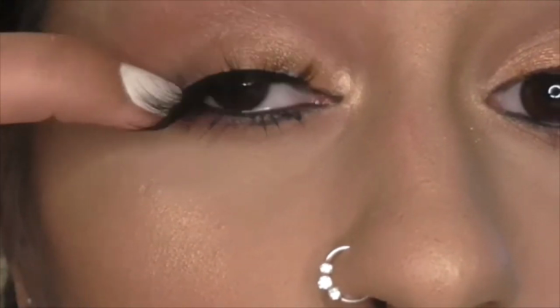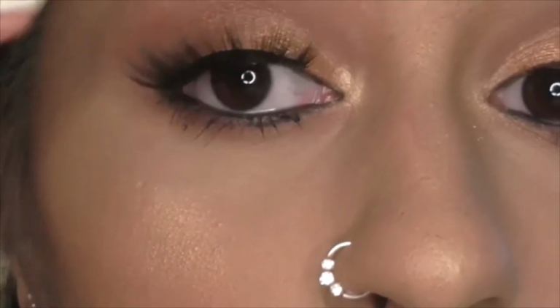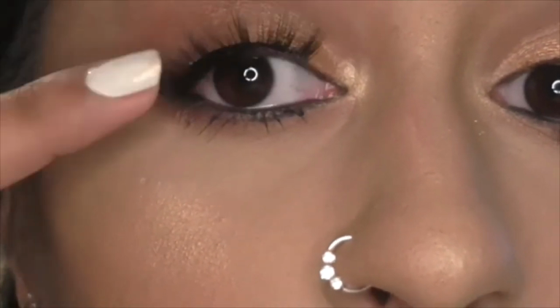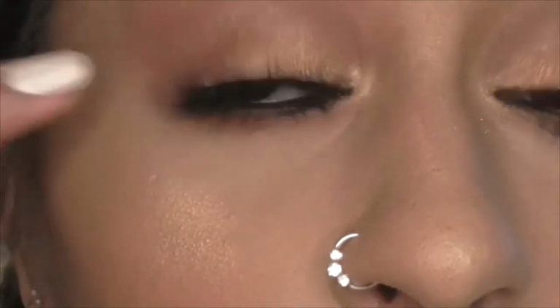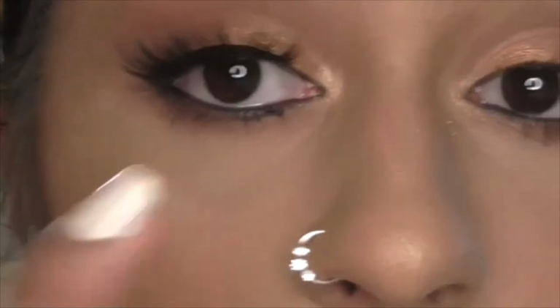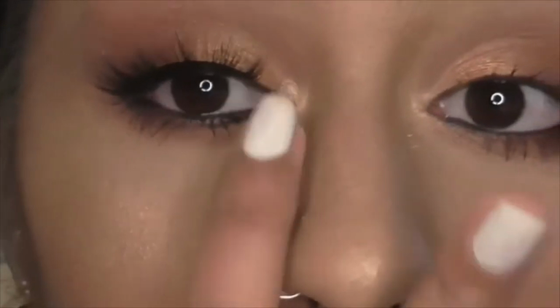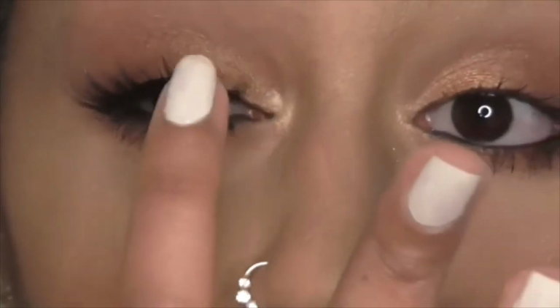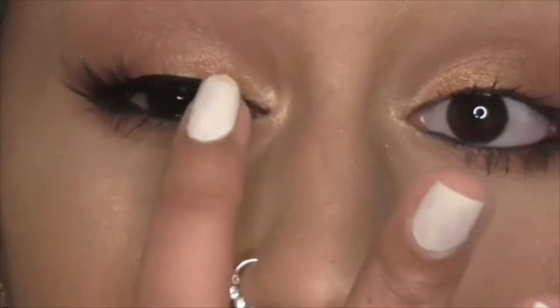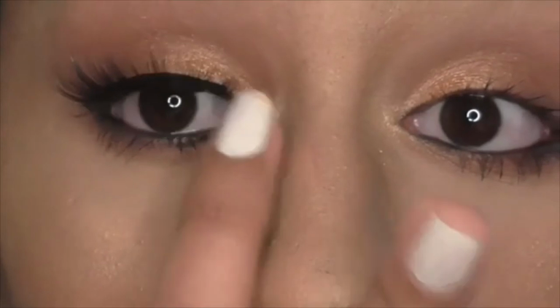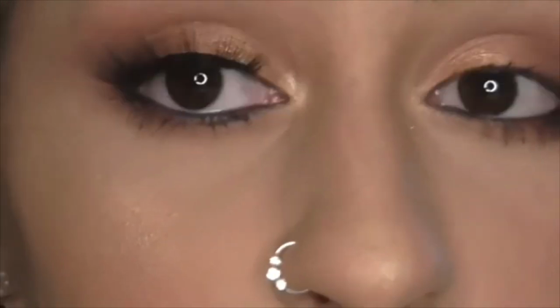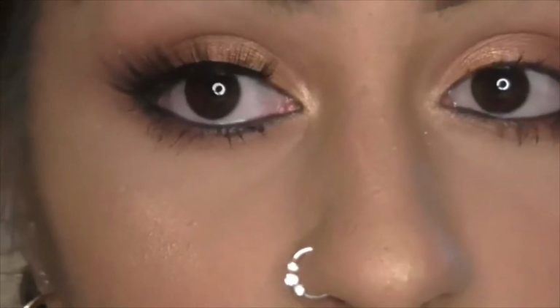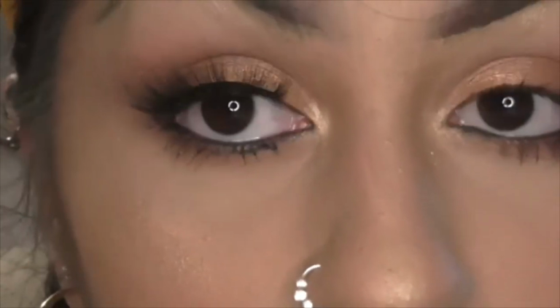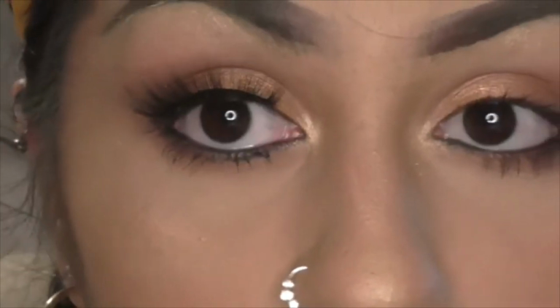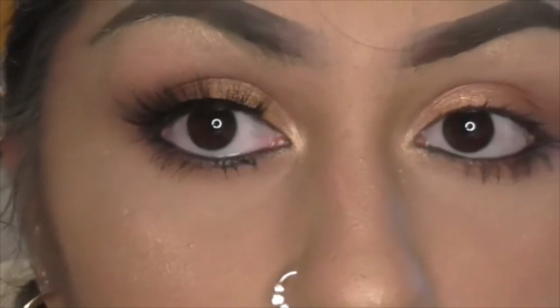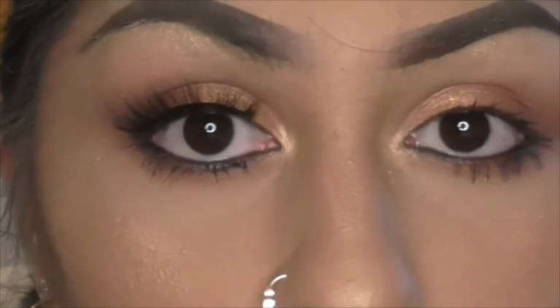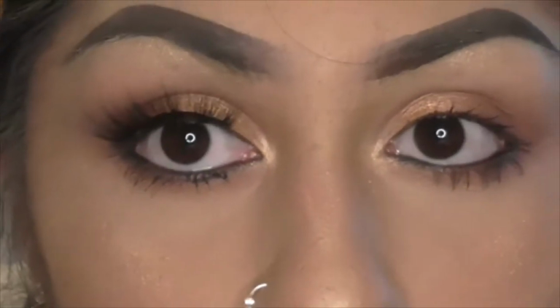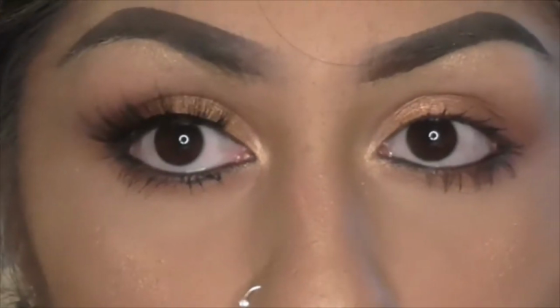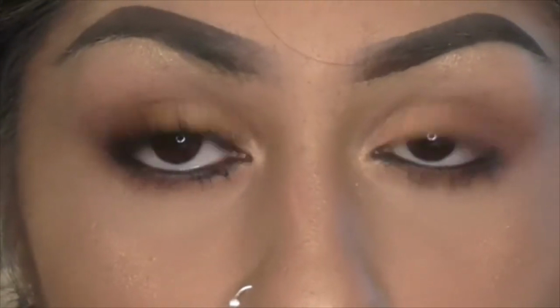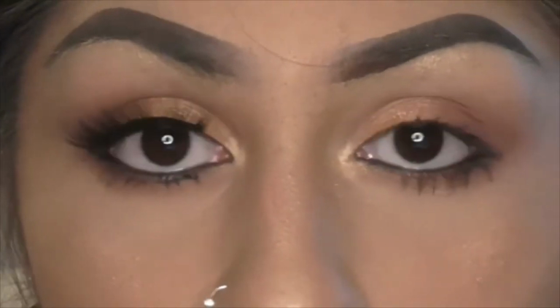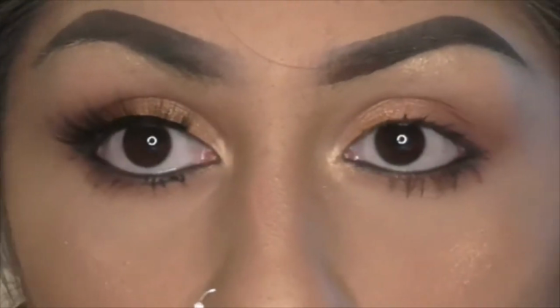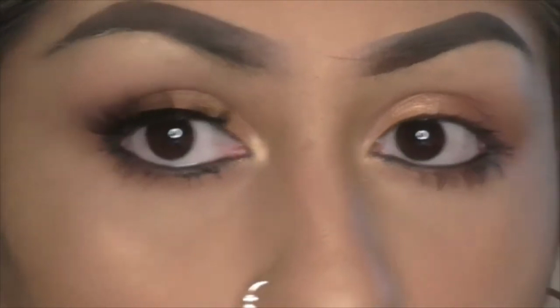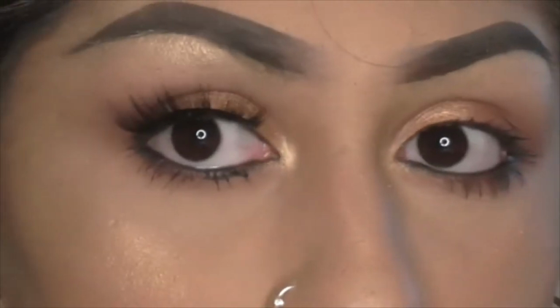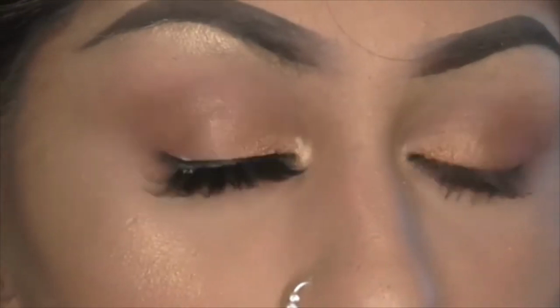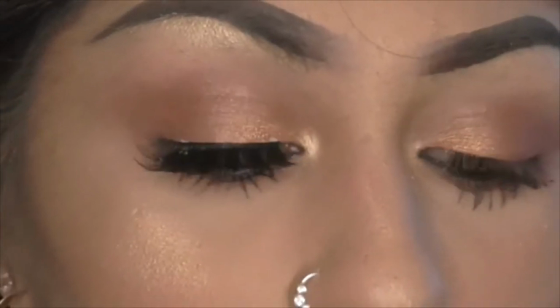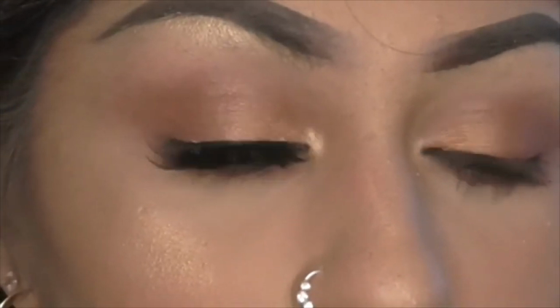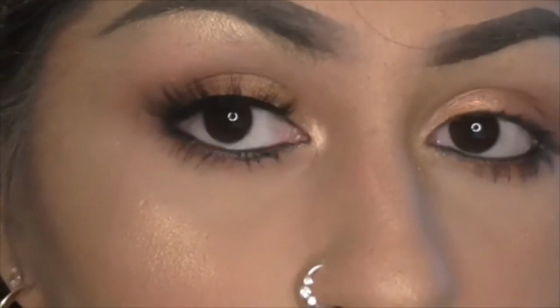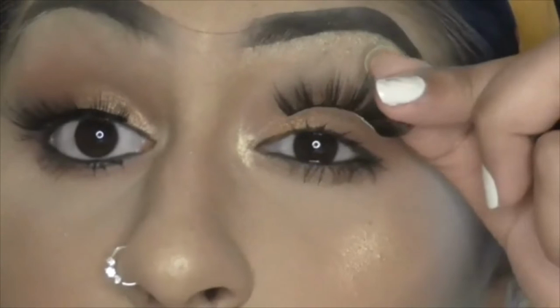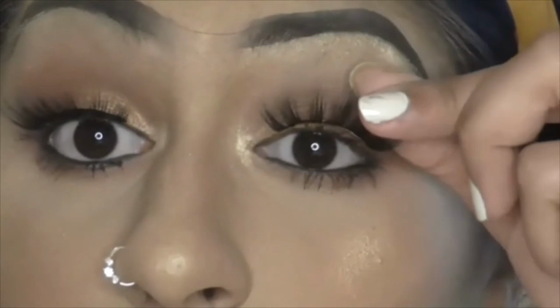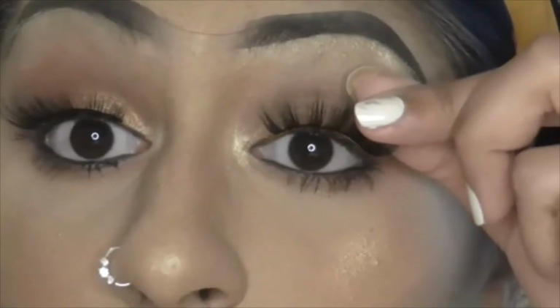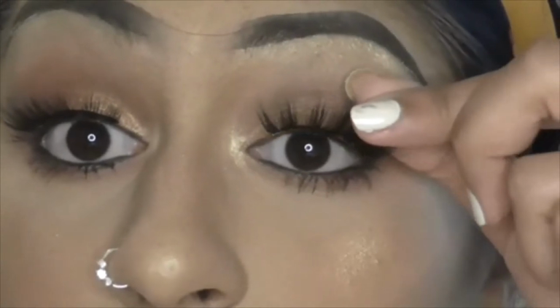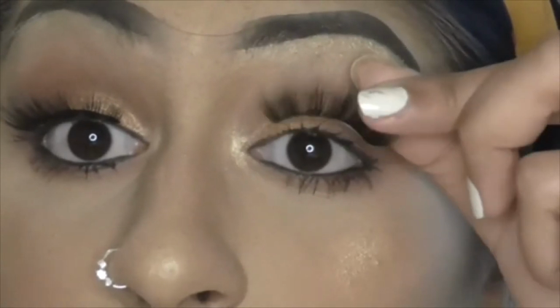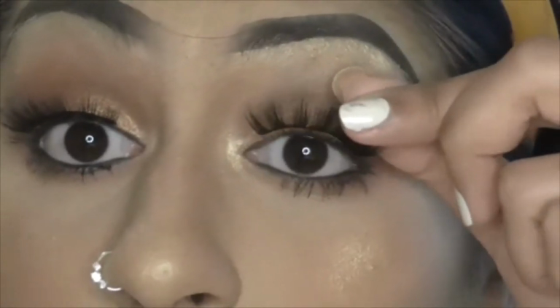Now, can you see why it's important to let it go tacky? Otherwise it will just slip and slide all over the place. That's on — just do the same technique for the other eye.